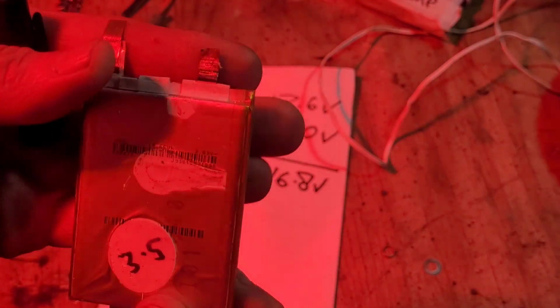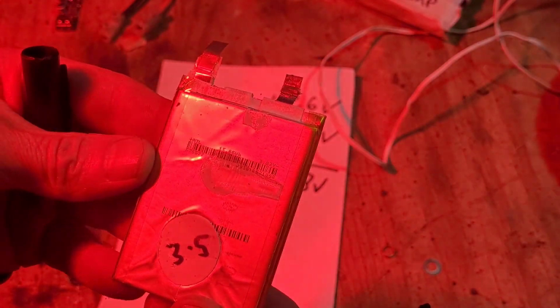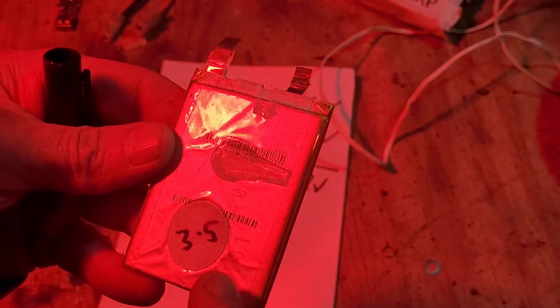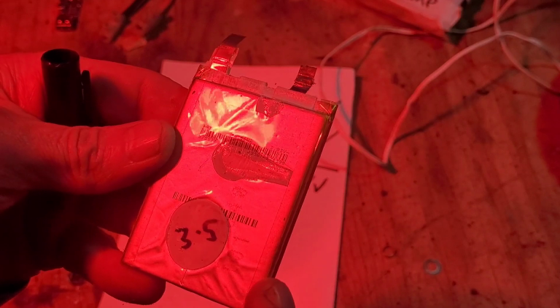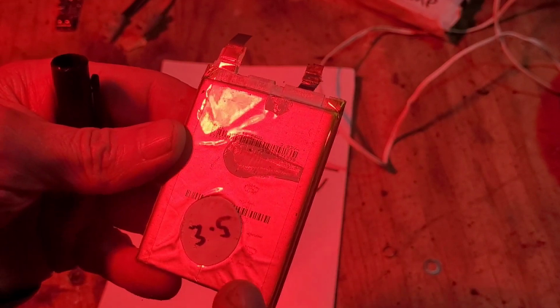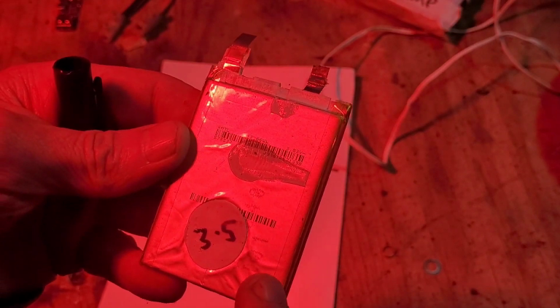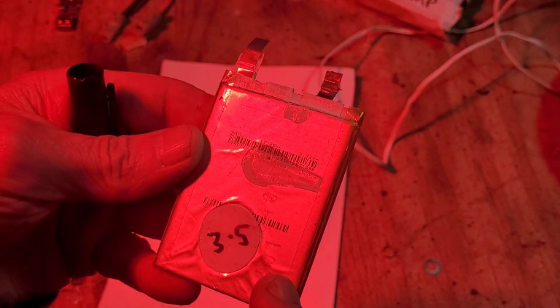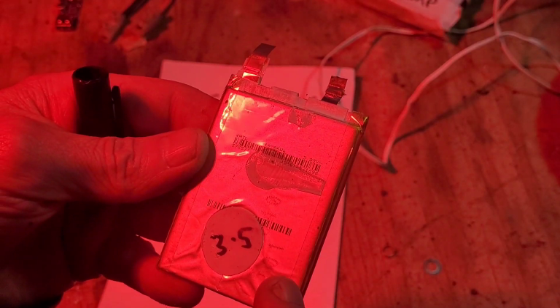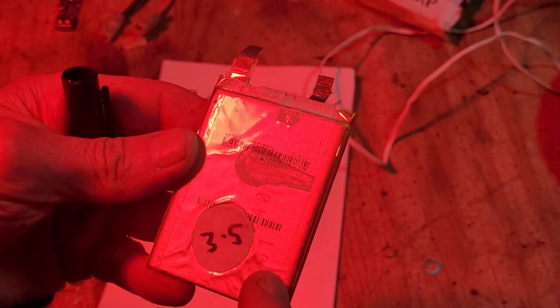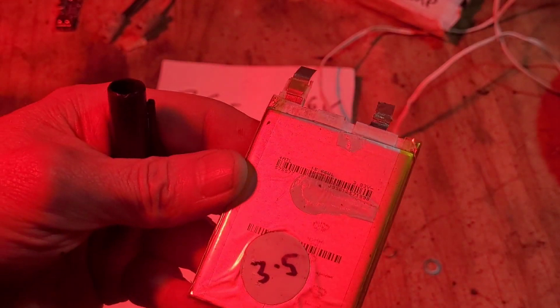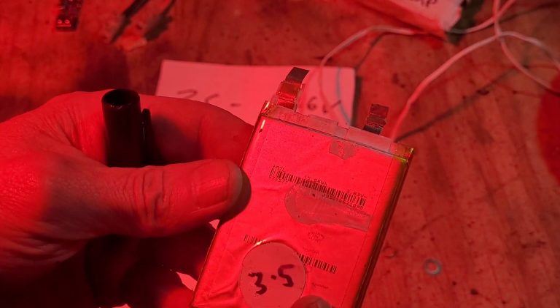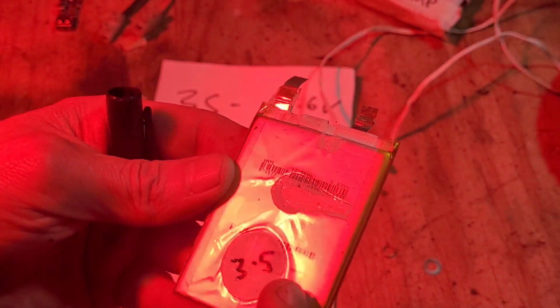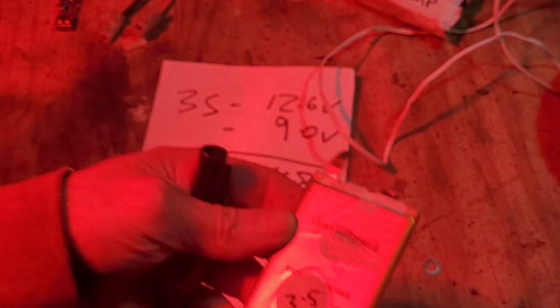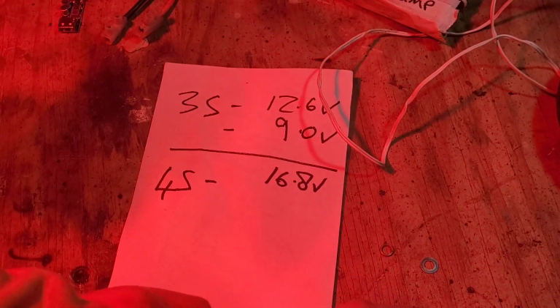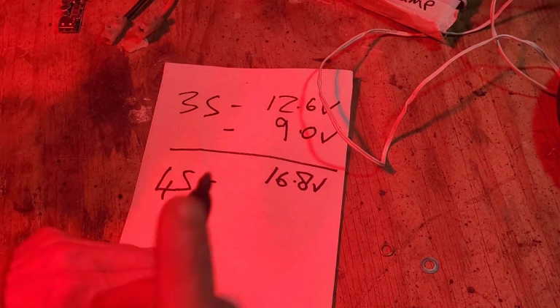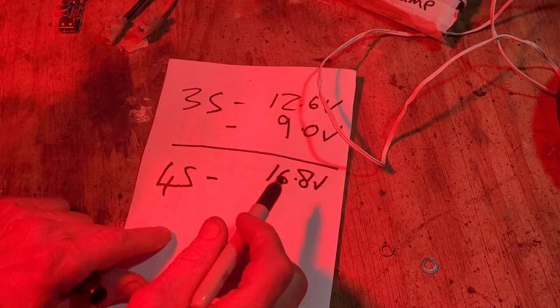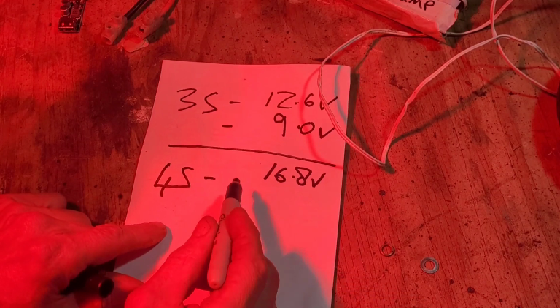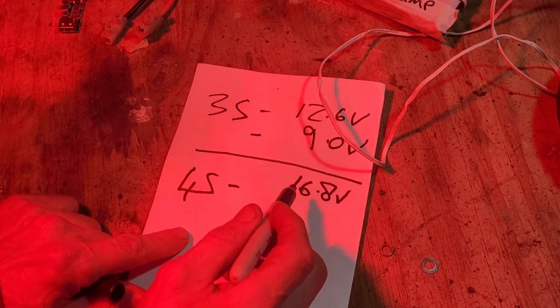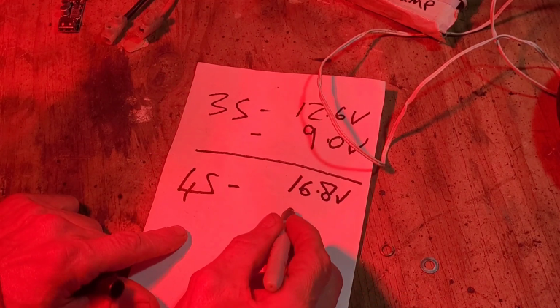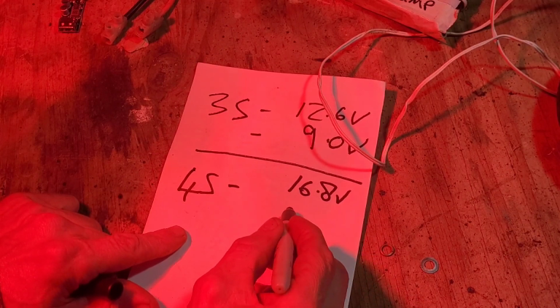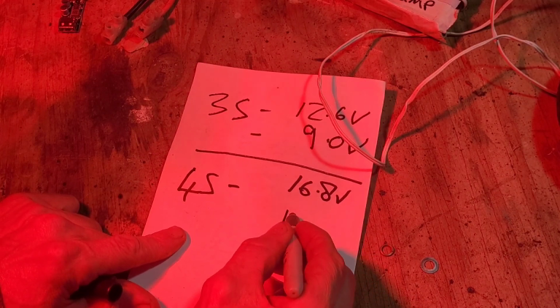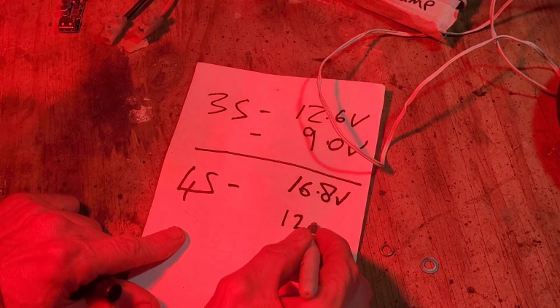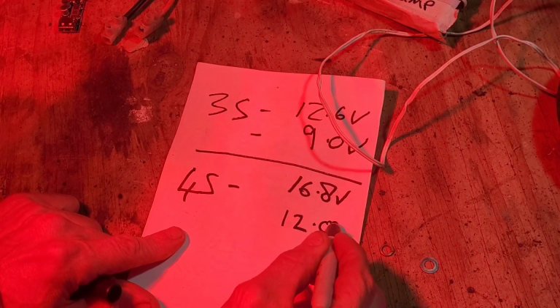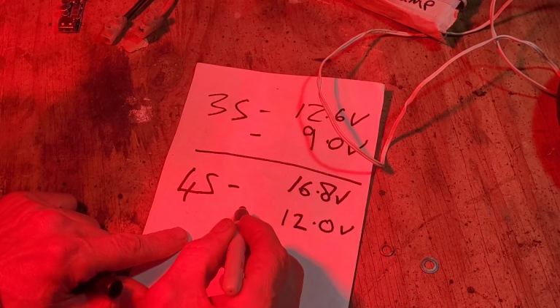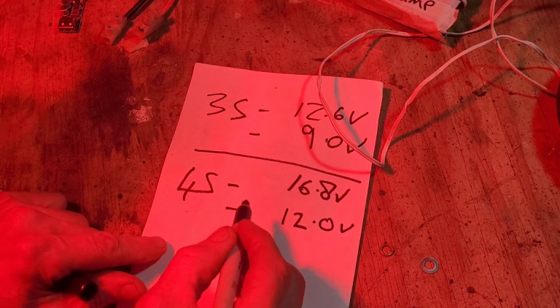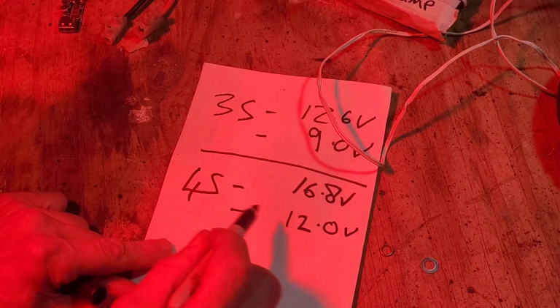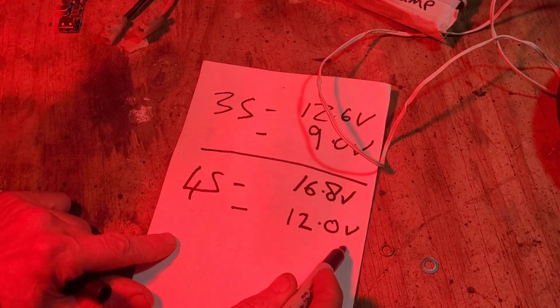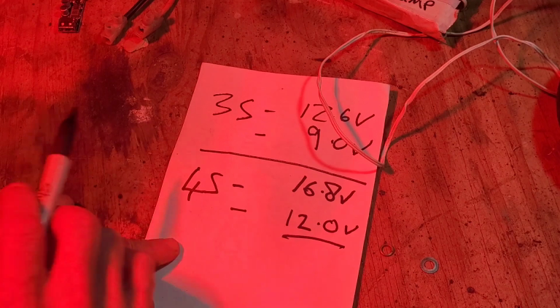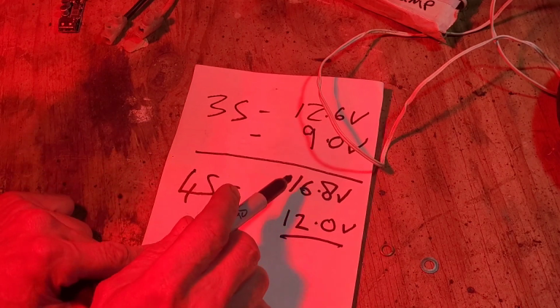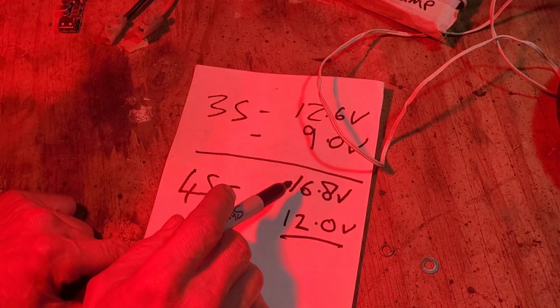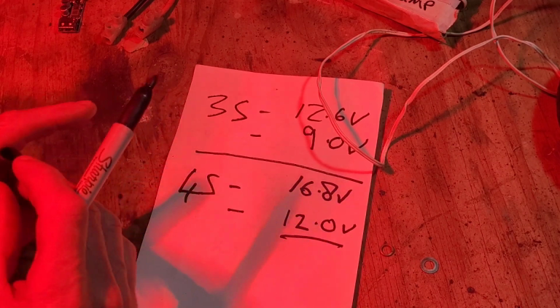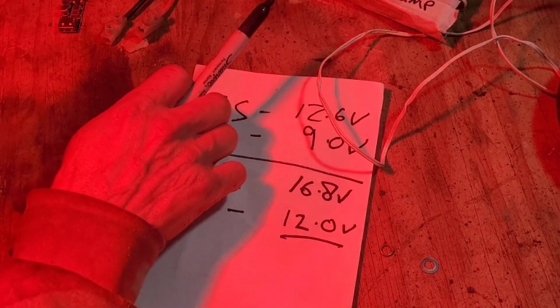Each laptop battery pack cost a pound fifty and each one had four of these cells in it, so it's all good. That would give us a minimum value of around 12 volts. What we need to work out — and there's only one way of doing it — is whether this motor will take 16.8 volts.